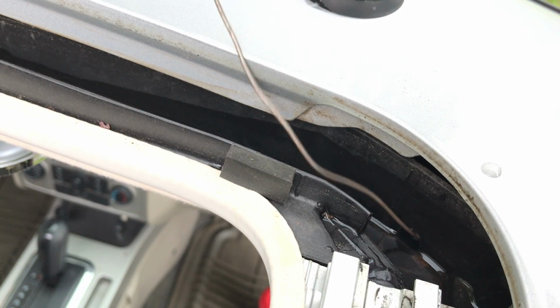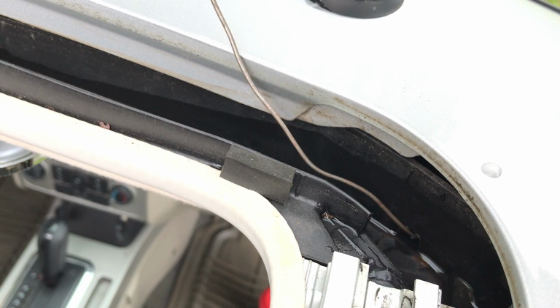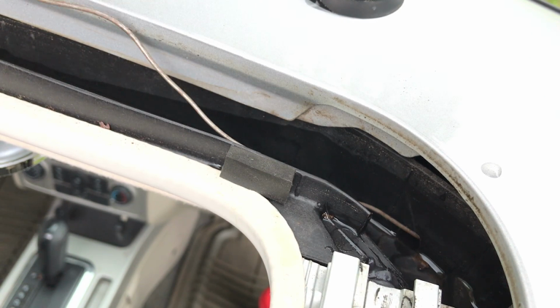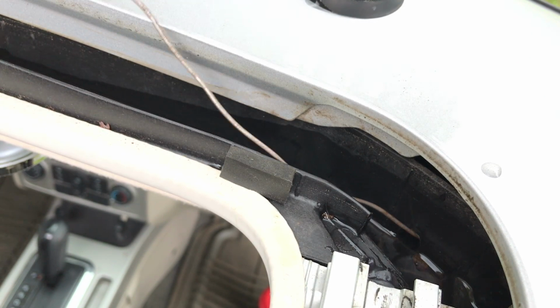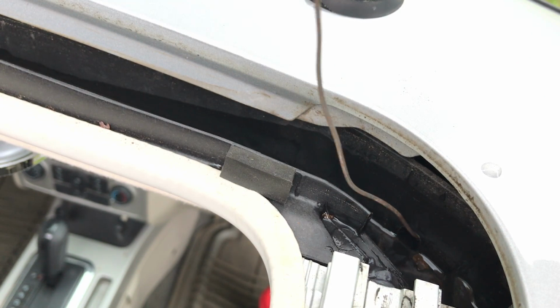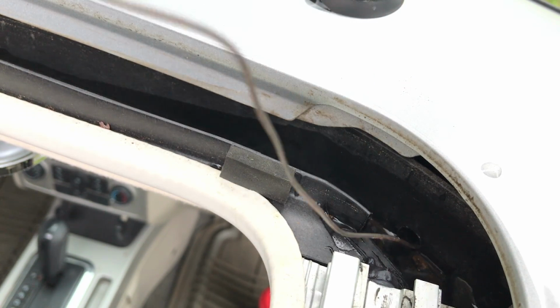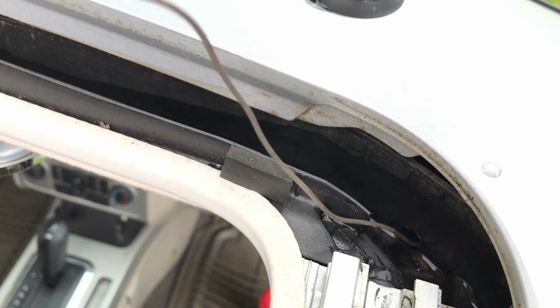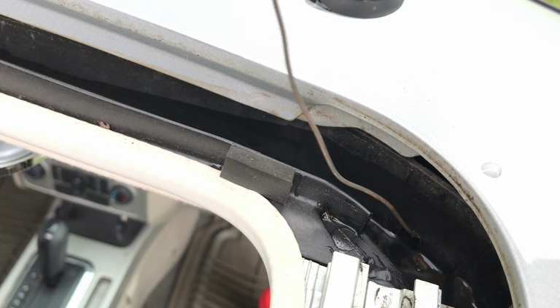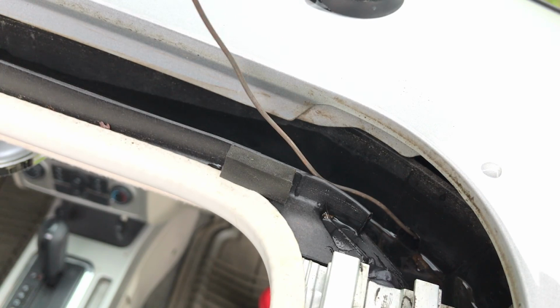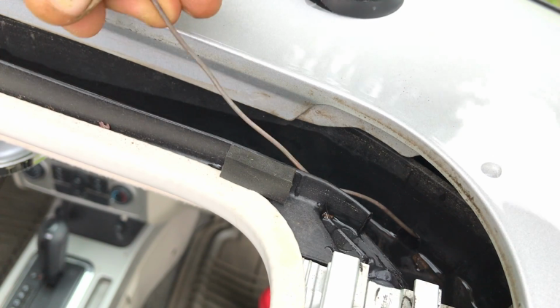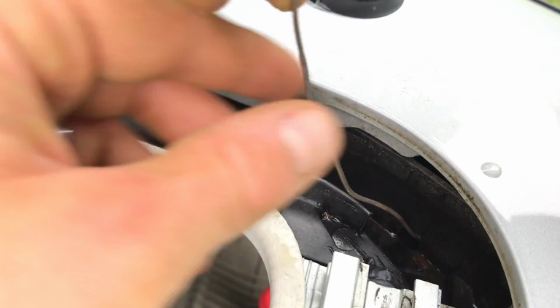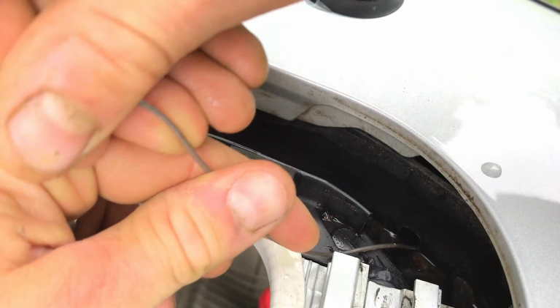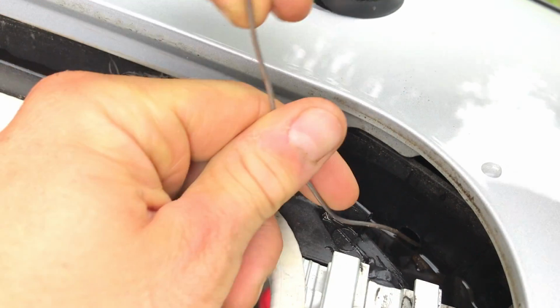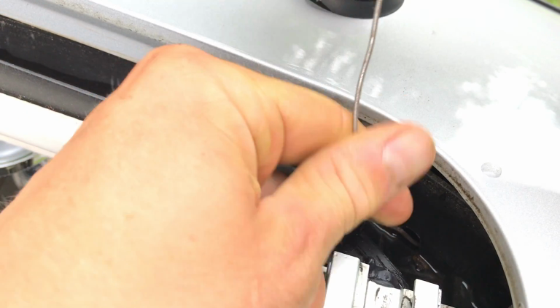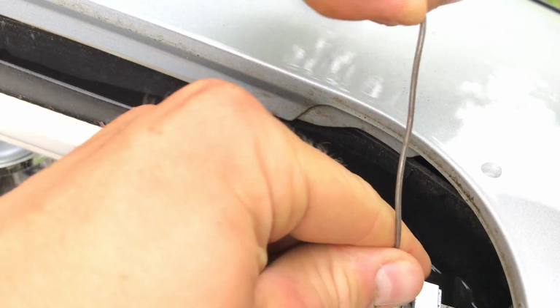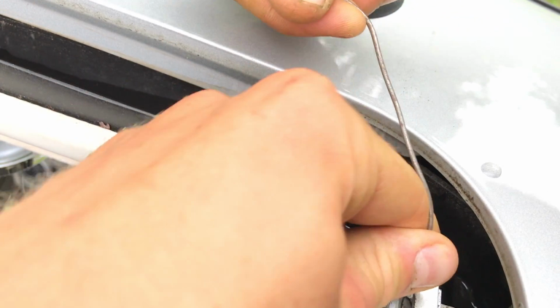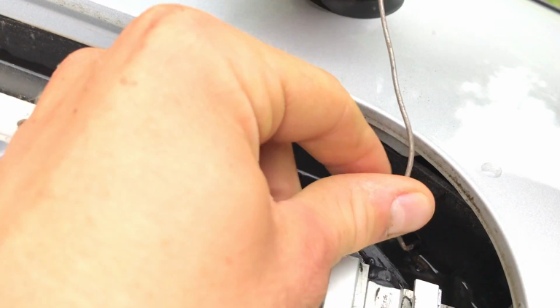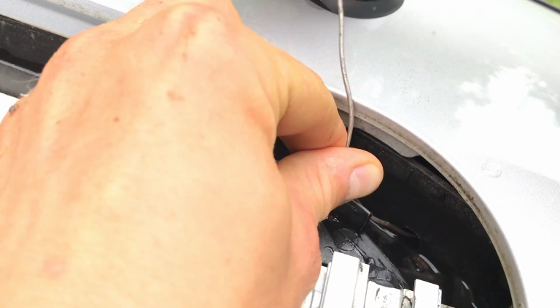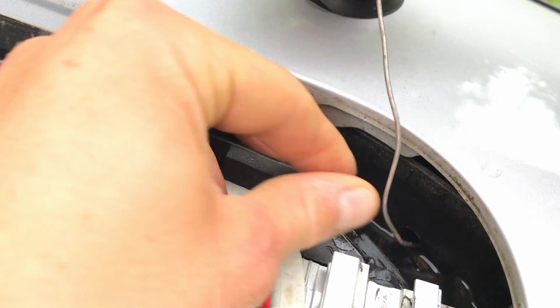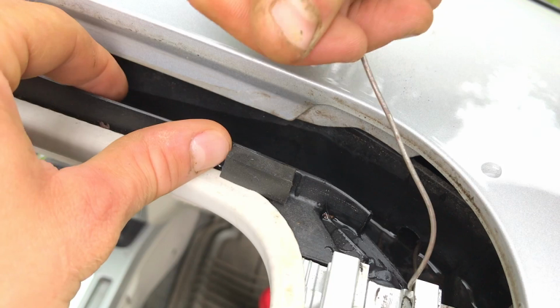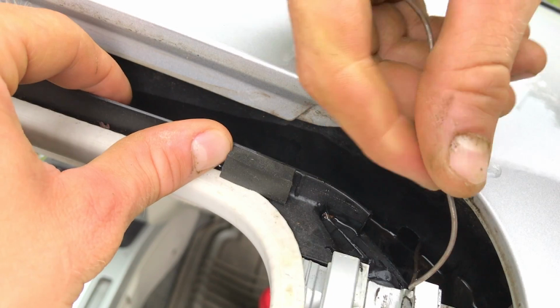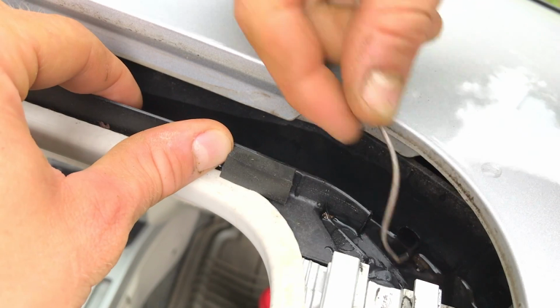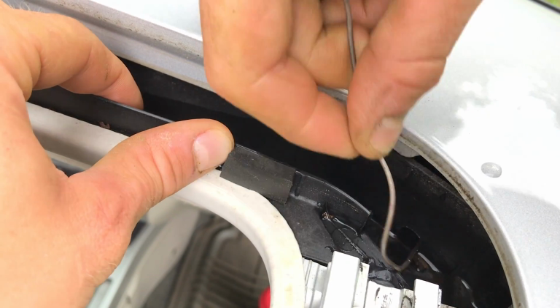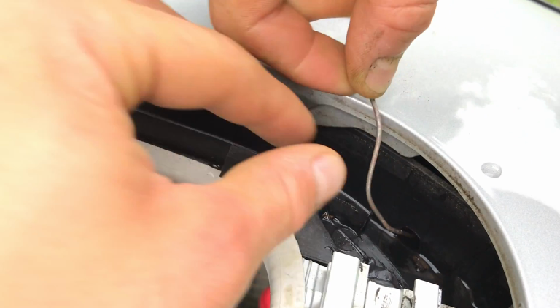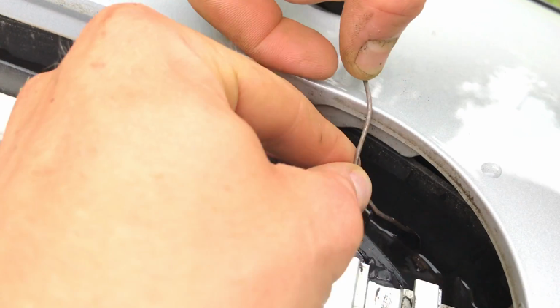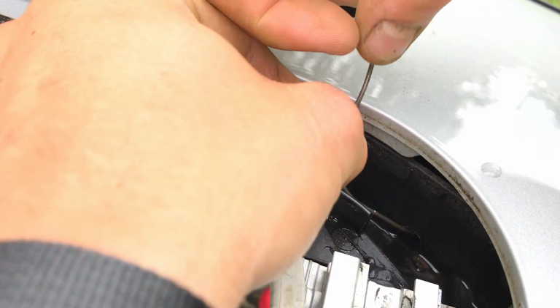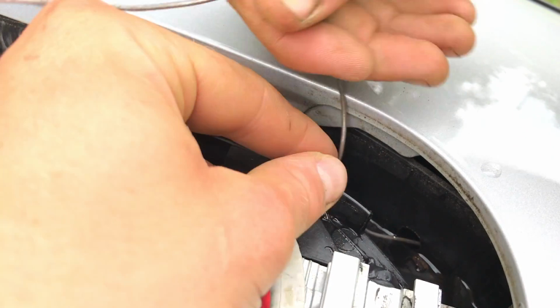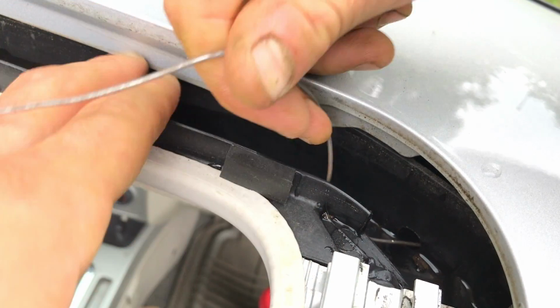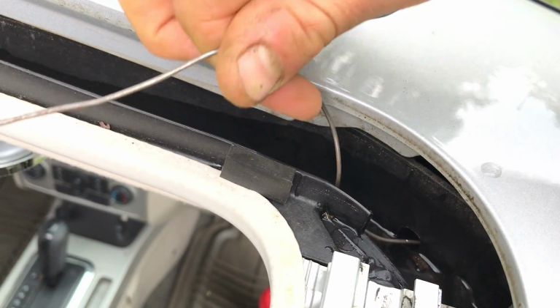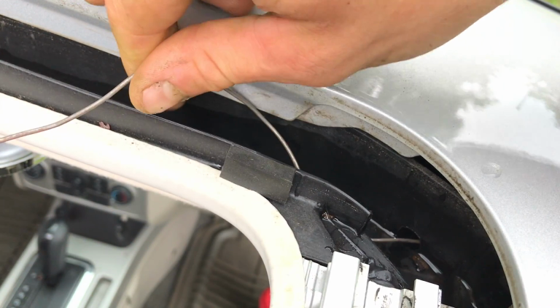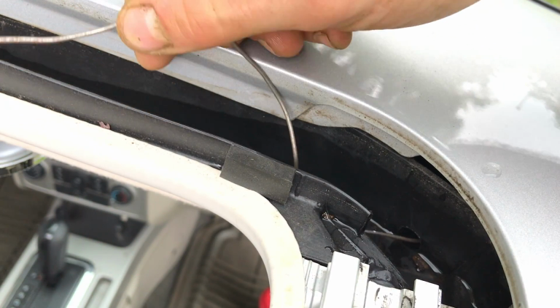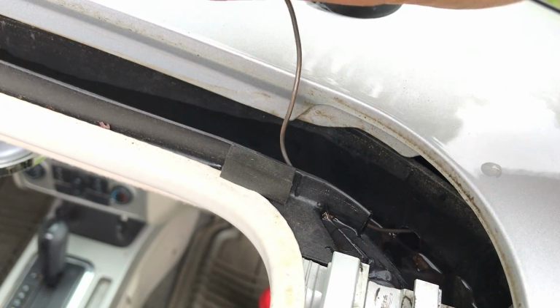You can insert wire, weed trimmer cord, a speedometer cable, or a metal coat hanger, moving it in a circular motion to clear a blockage. Please be careful not to damage the rubber drain tube when cleaning.